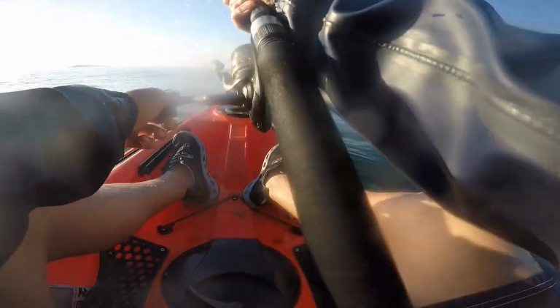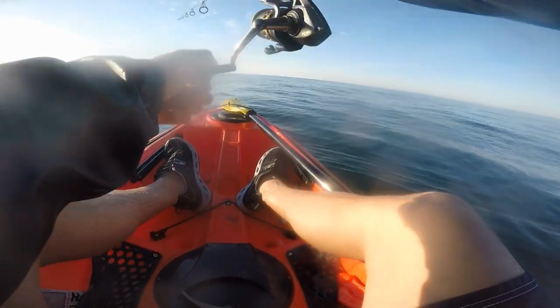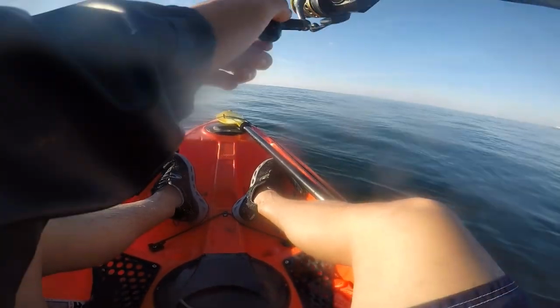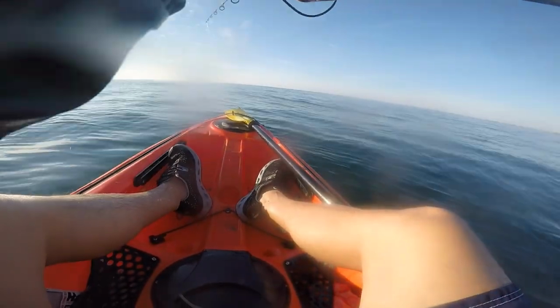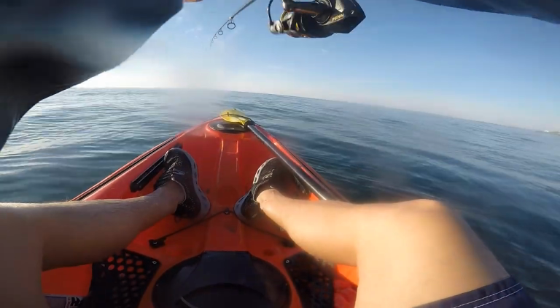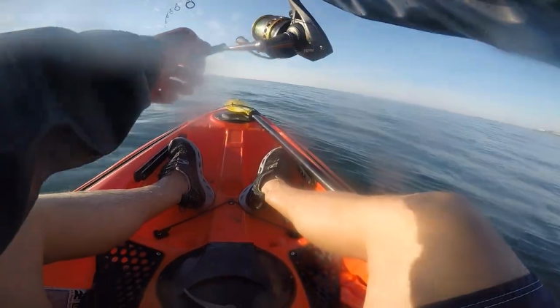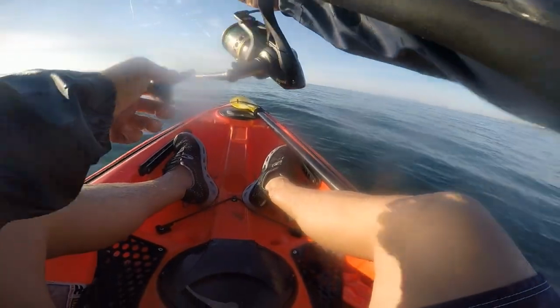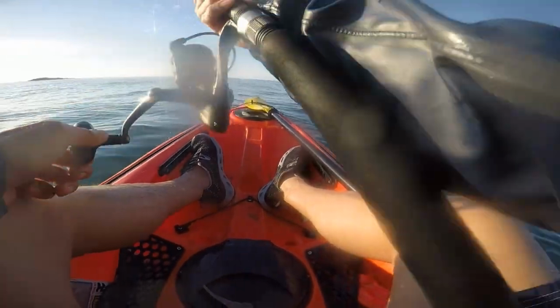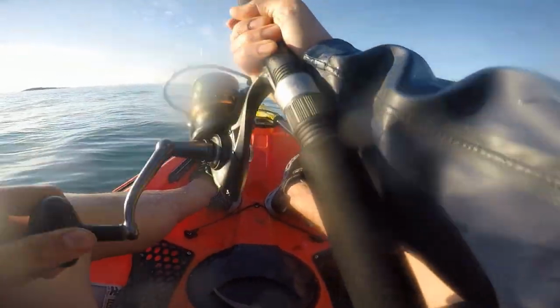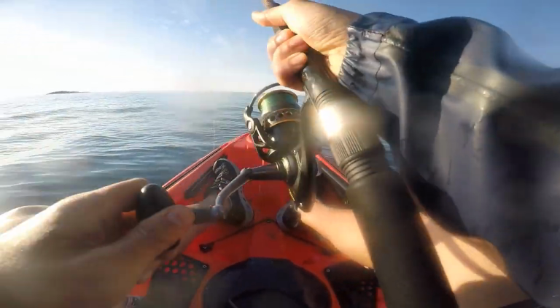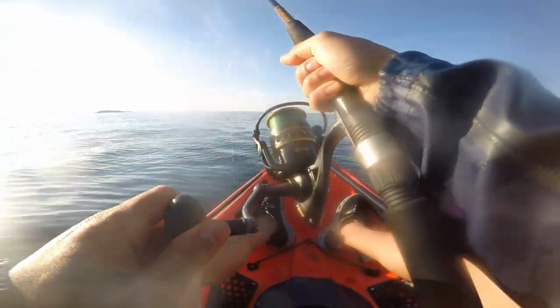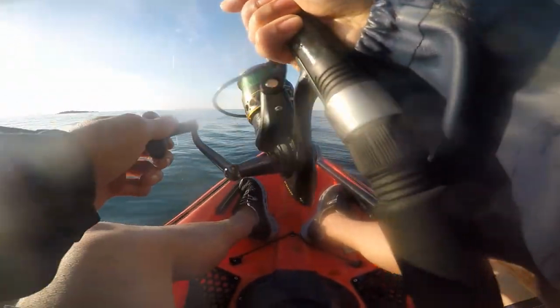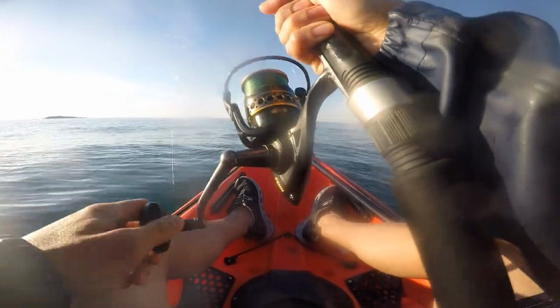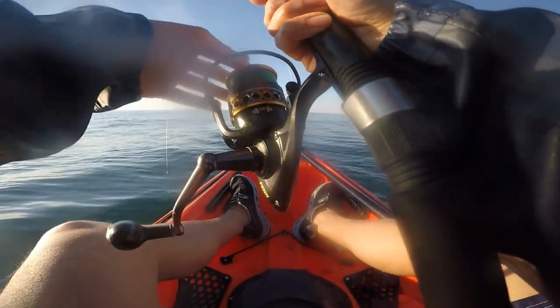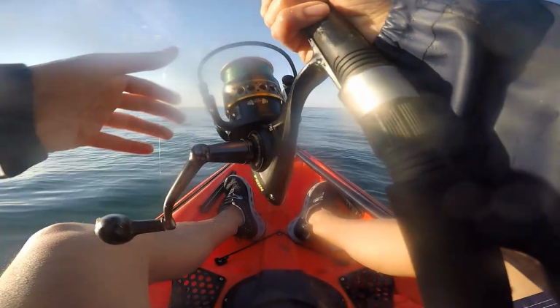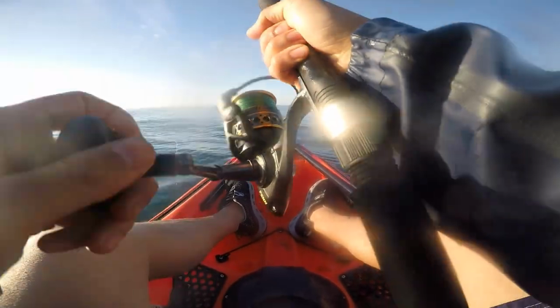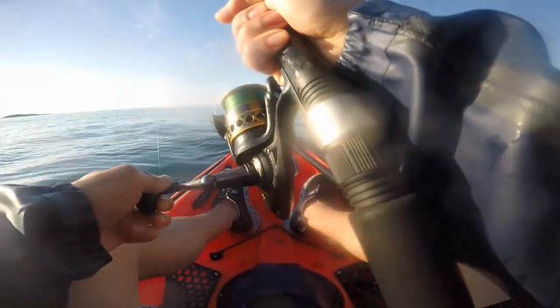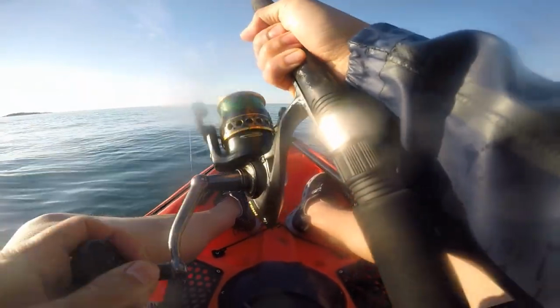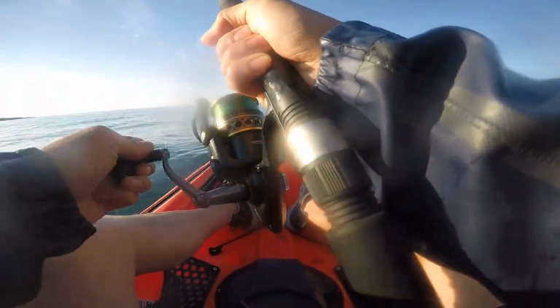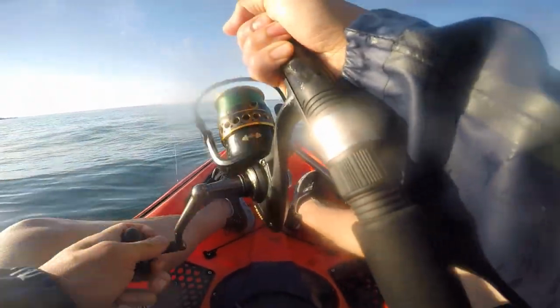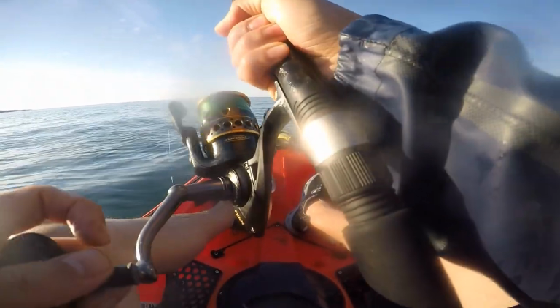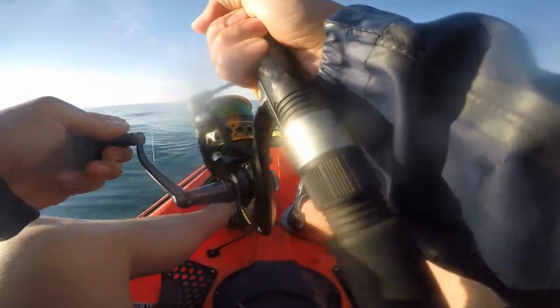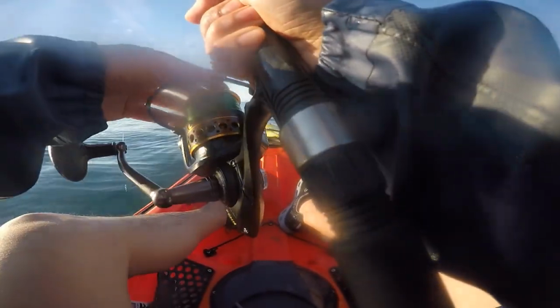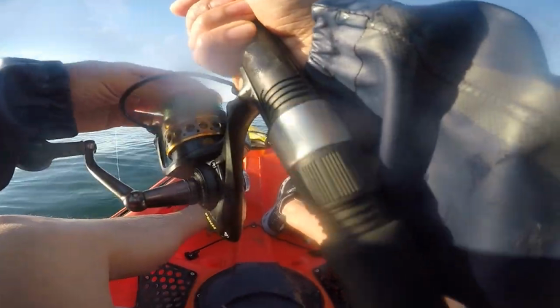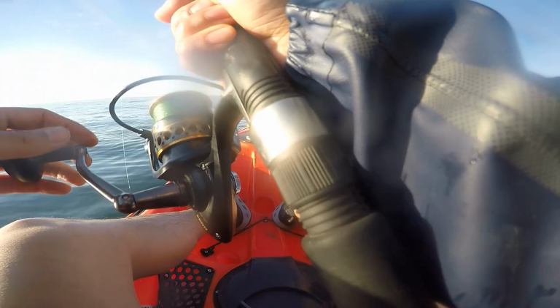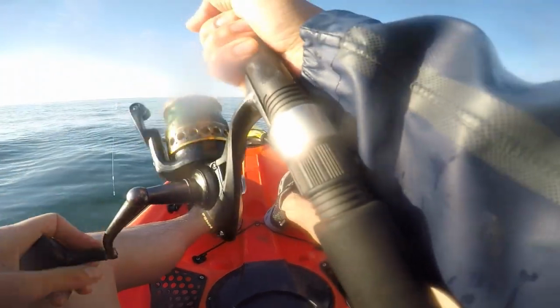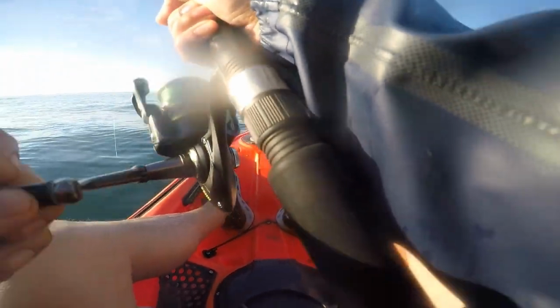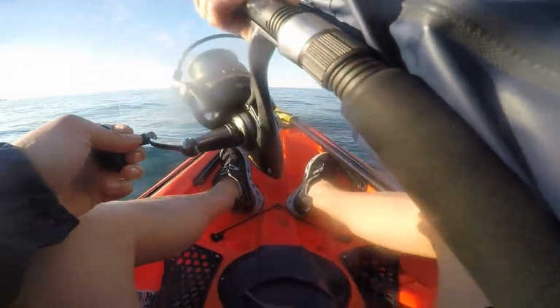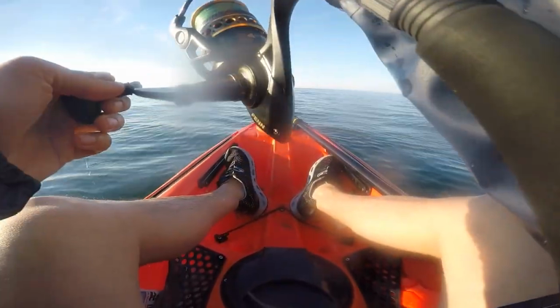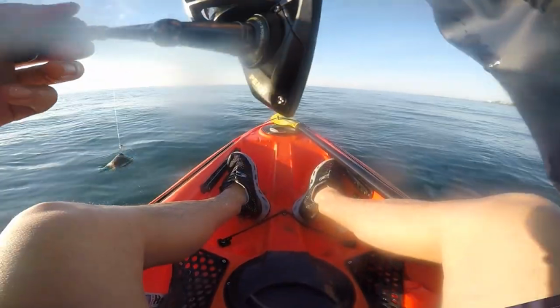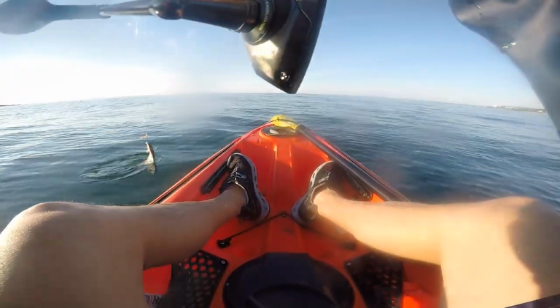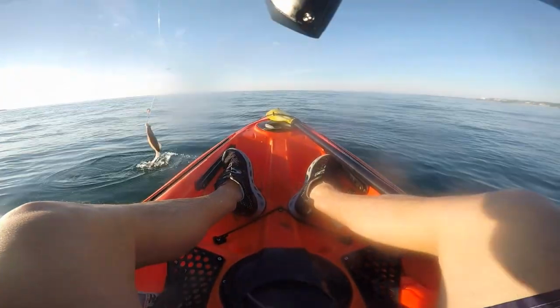Once you start feeling a tug on your fishing rod, give them some time because you want them to swallow the part of the worm where the hook is. Sometimes if you lift your rod up too early, you may just lose part of your worm and not set the hook.